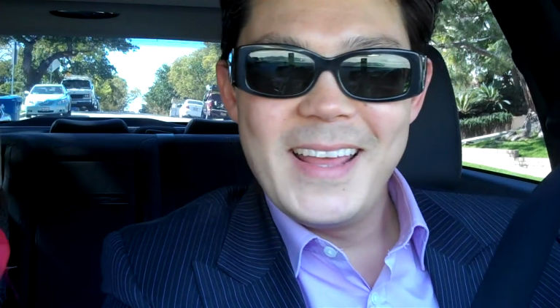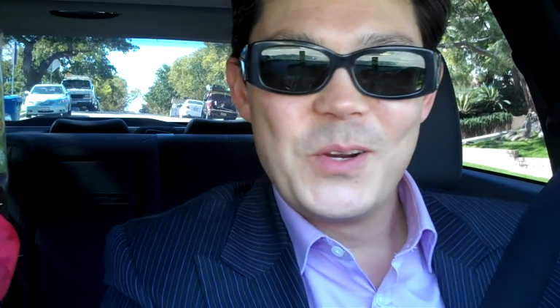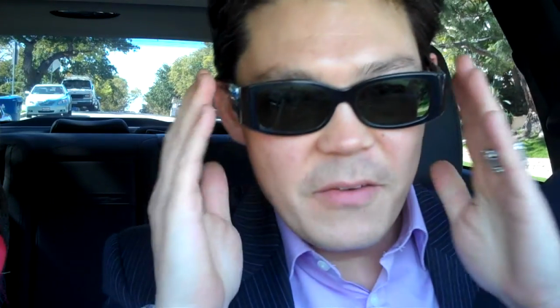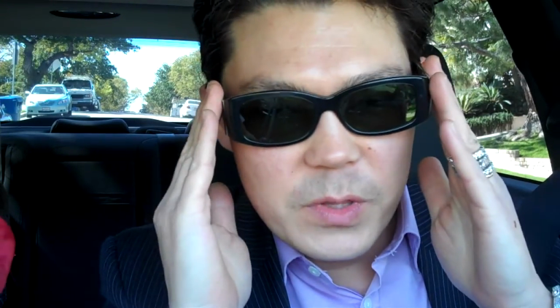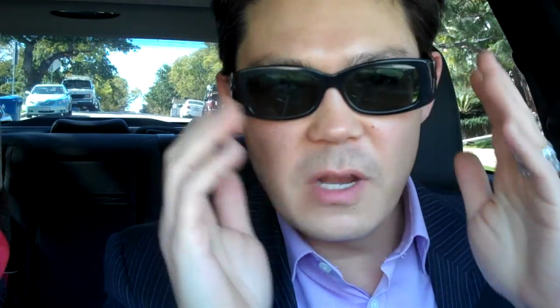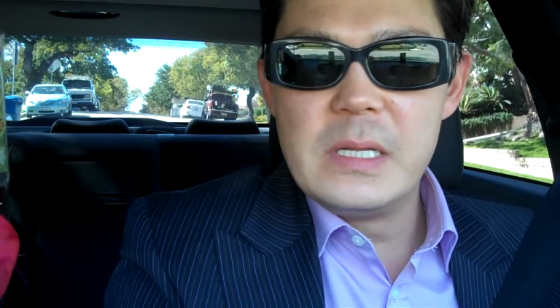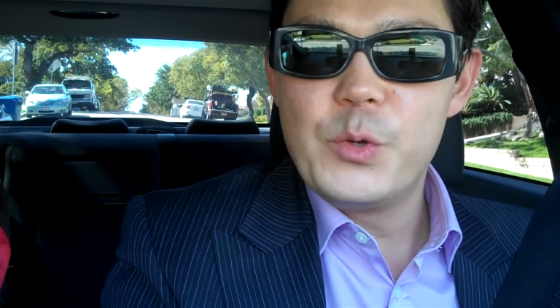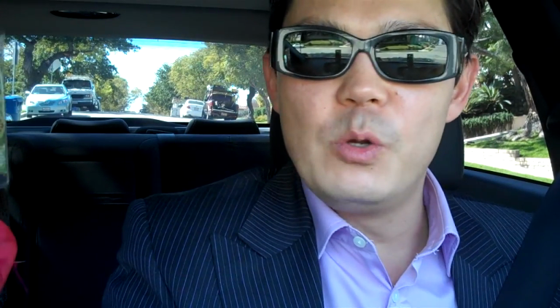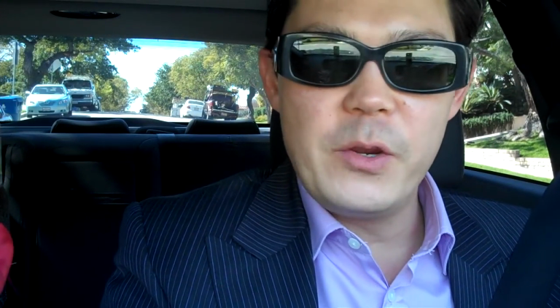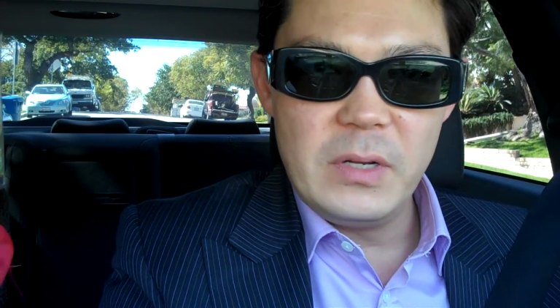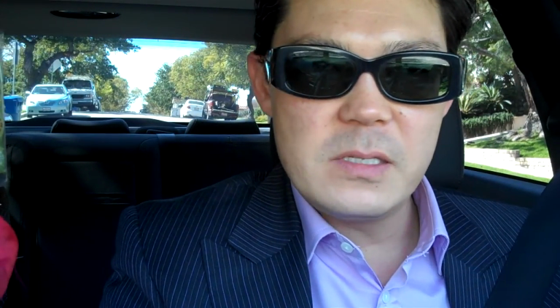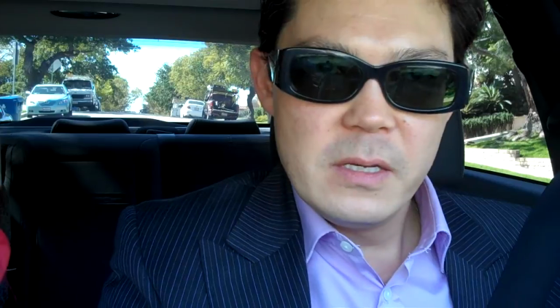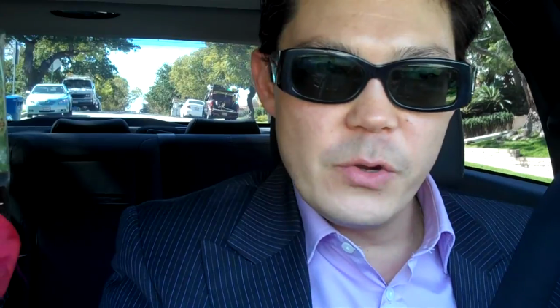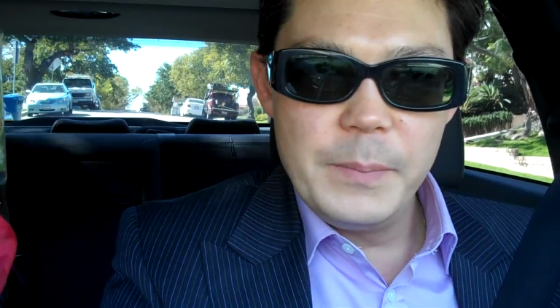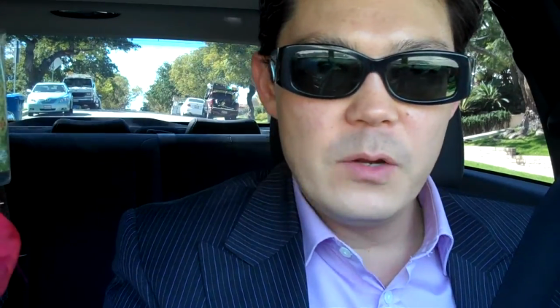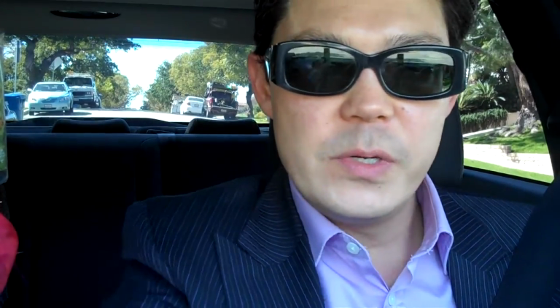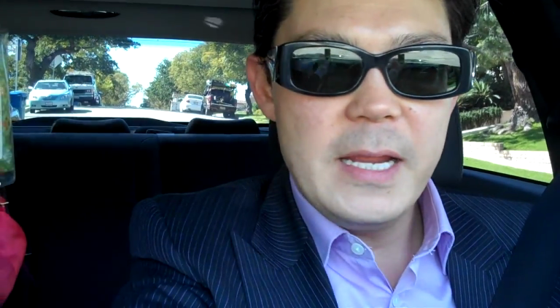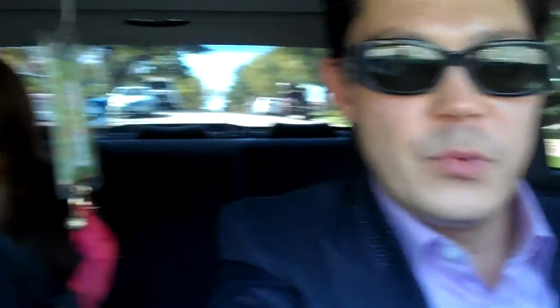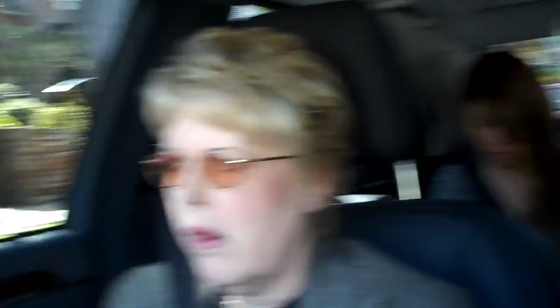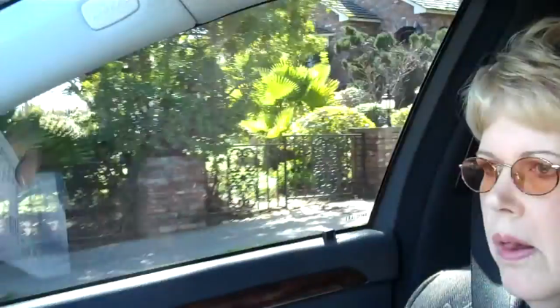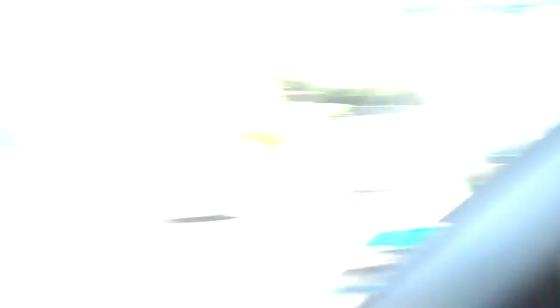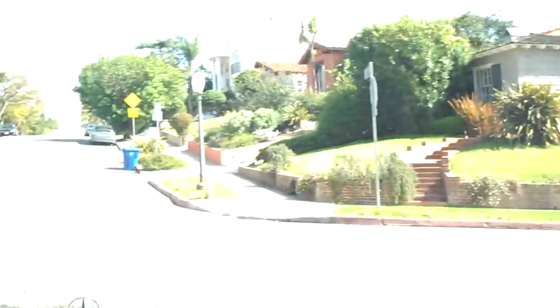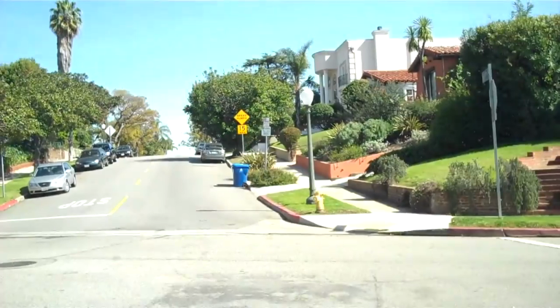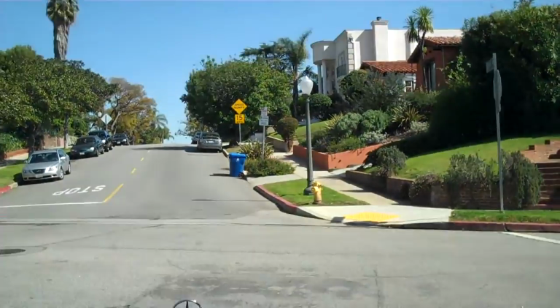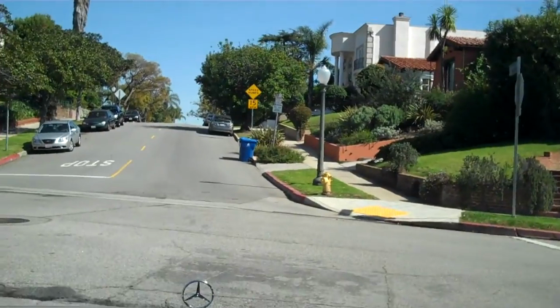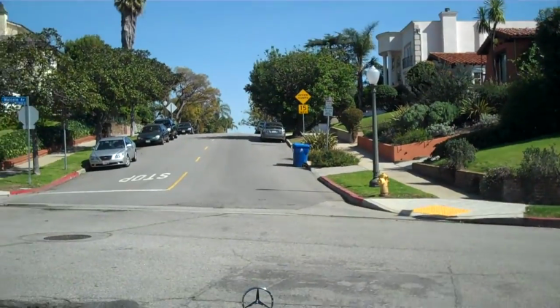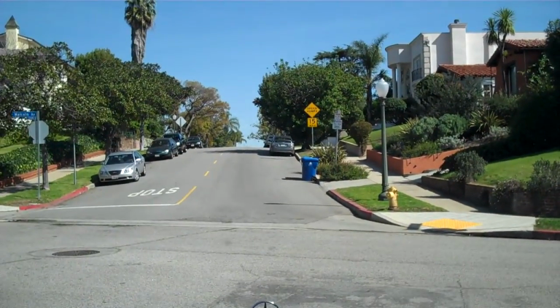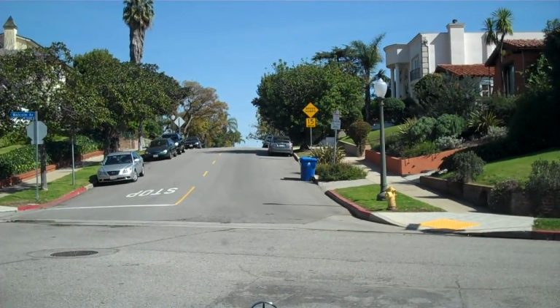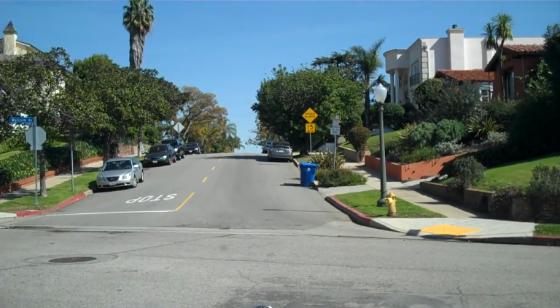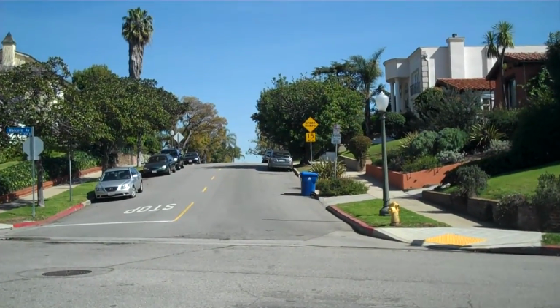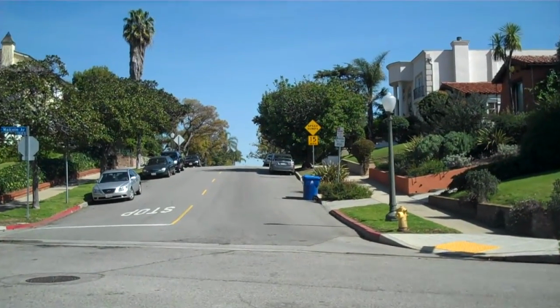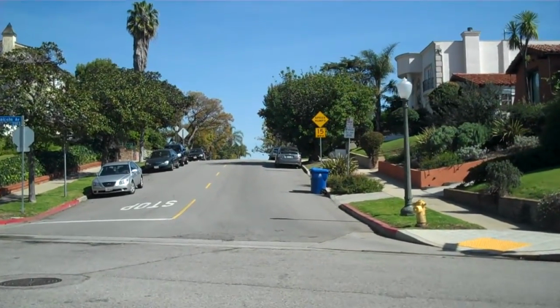Hi there. Christophe Chu with the Christophe Chu Real Estate Group at Coldwell Banker here in Beverly Hills. Just showing you a little bit around Westwood today. We're here in Westwood, just south of Wilshire Boulevard. This is kind of the main residential portion of Westwood.